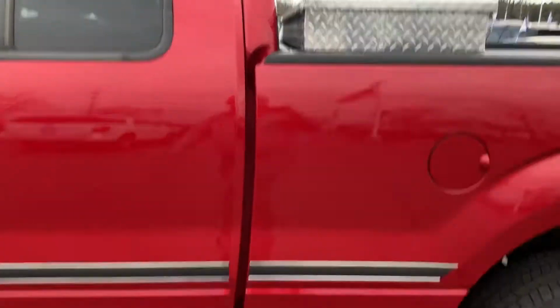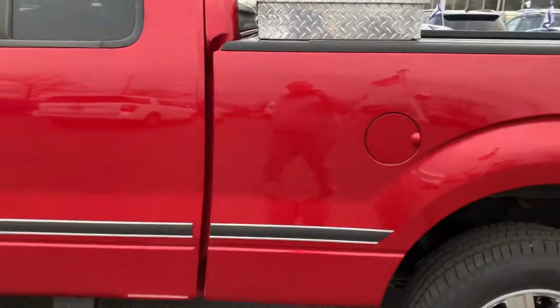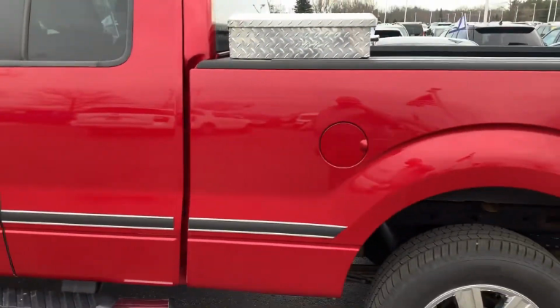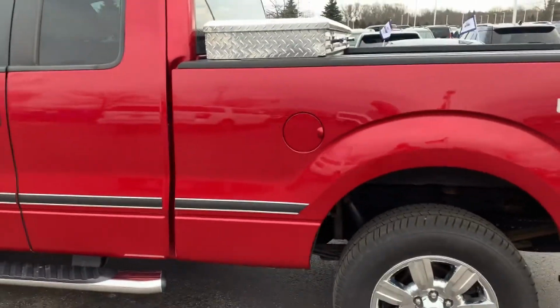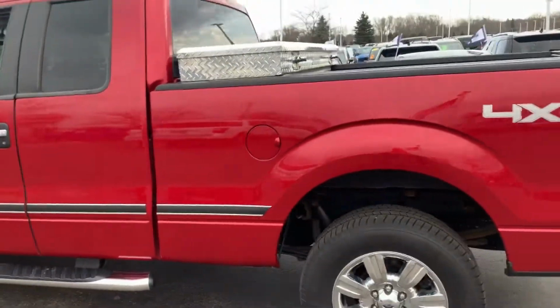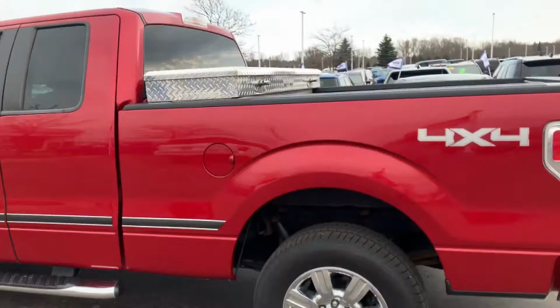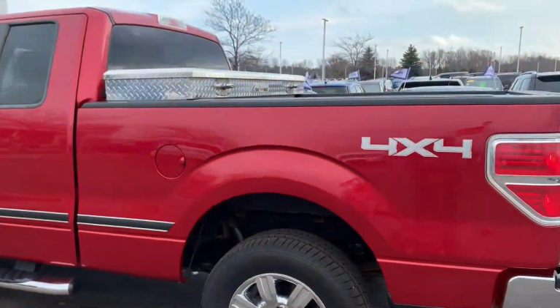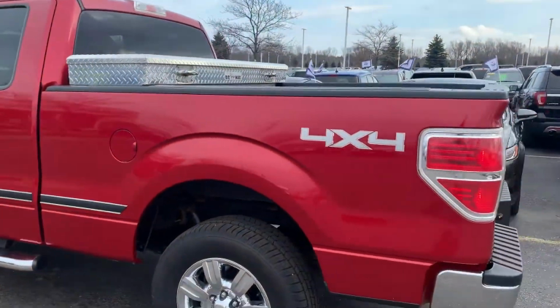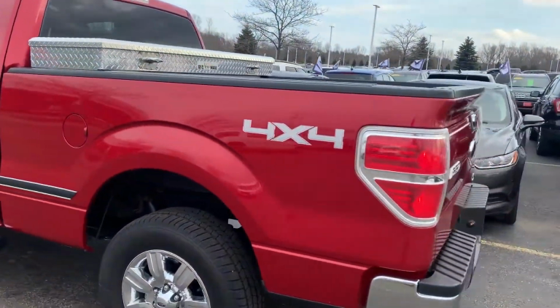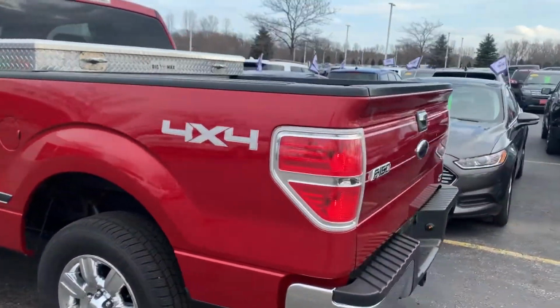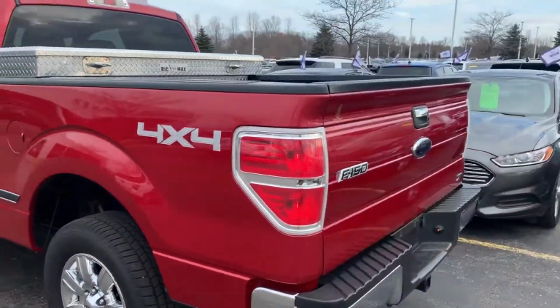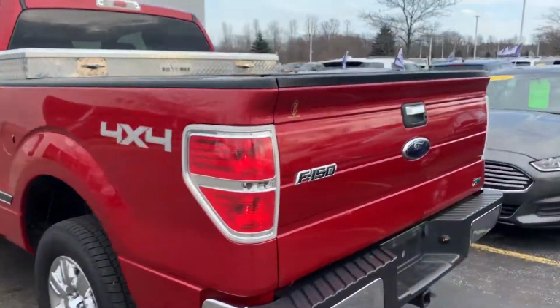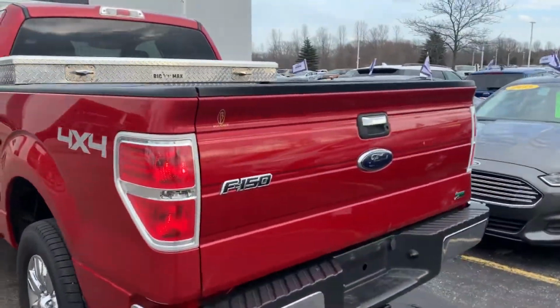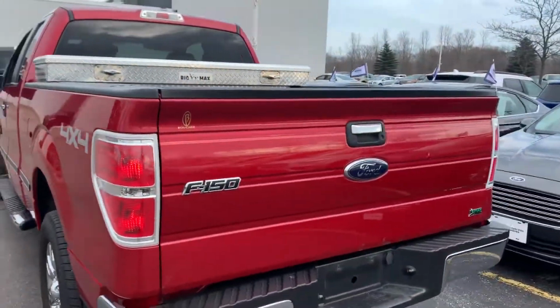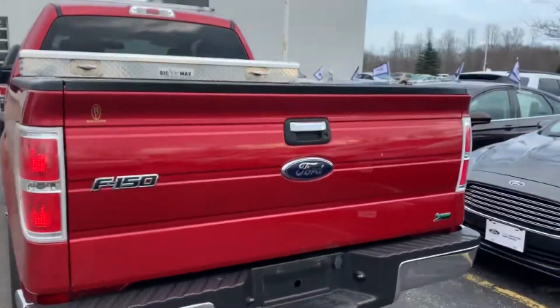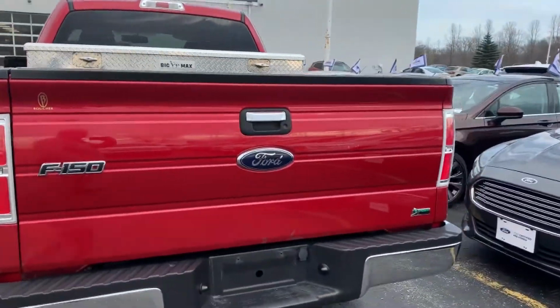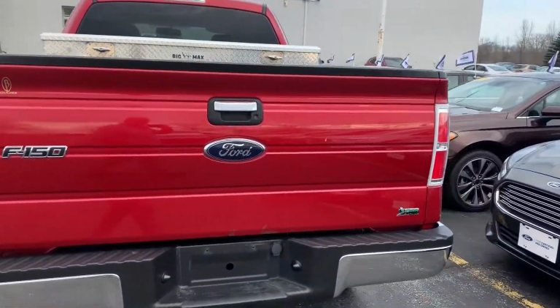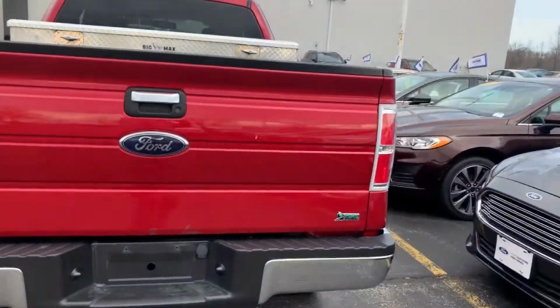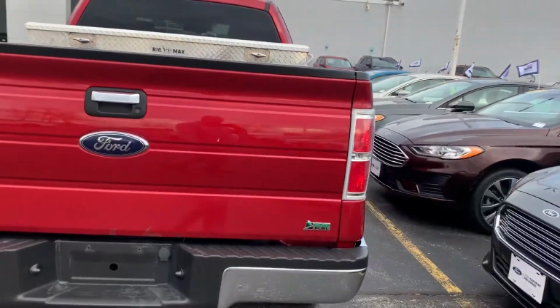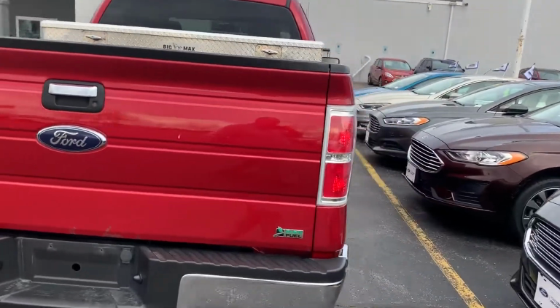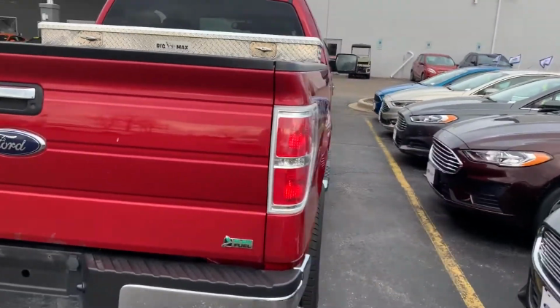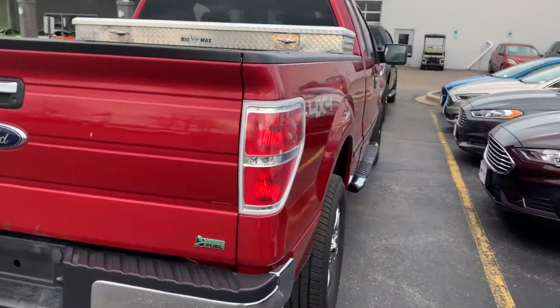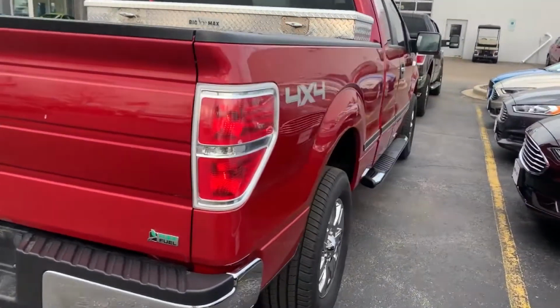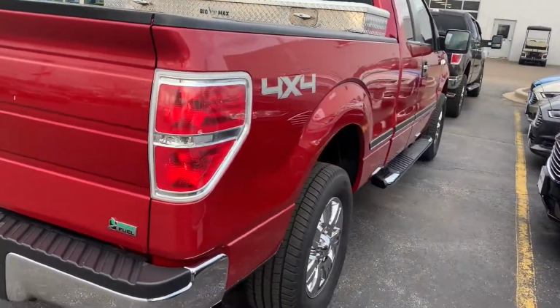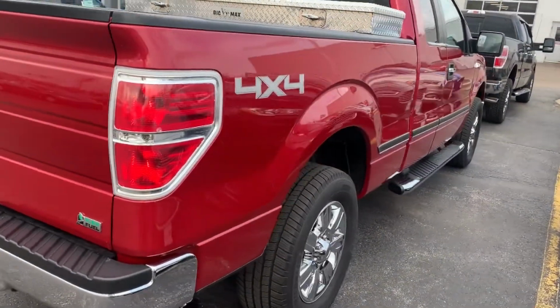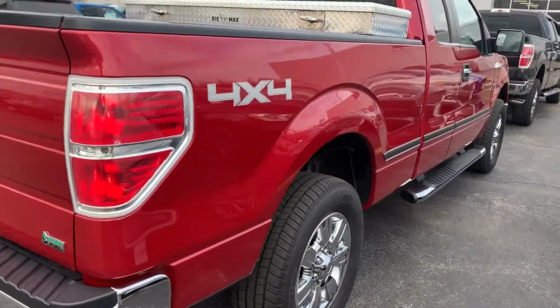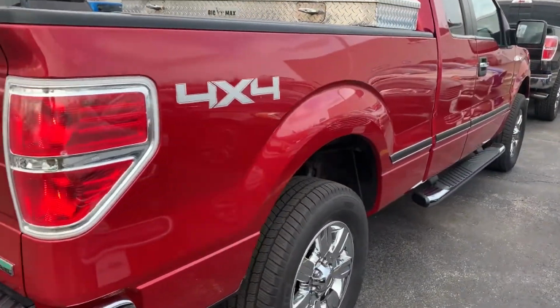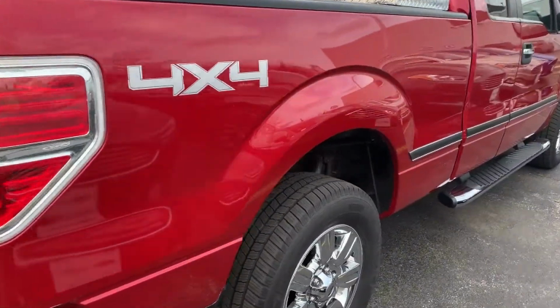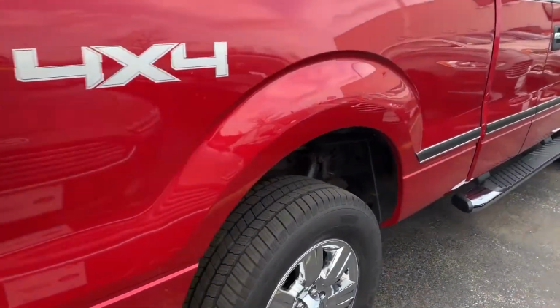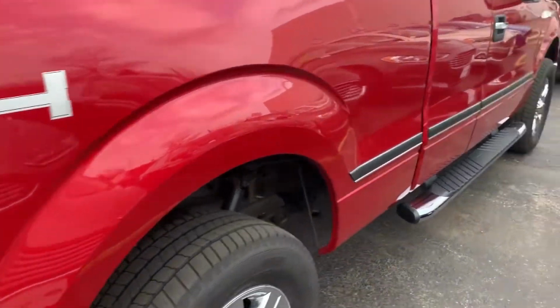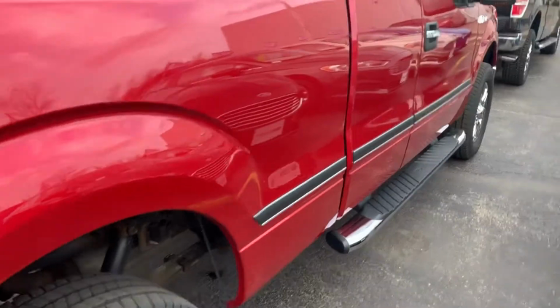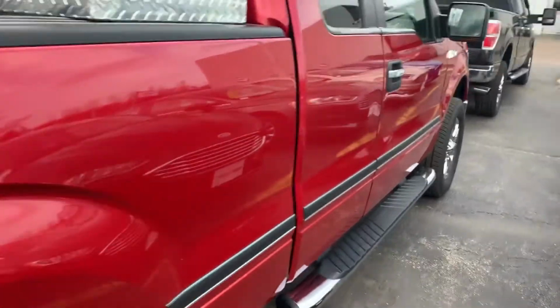Body on this thing is just amazing. It does have the box in the back there. Coming around the back side here — very, very clean truck. One owner, clean Carfax.